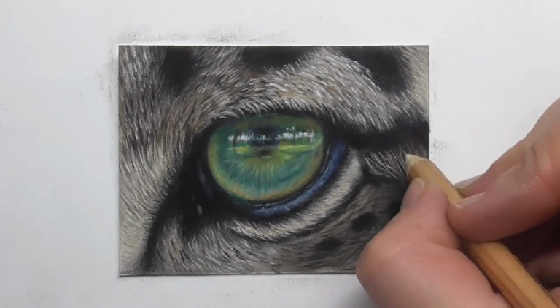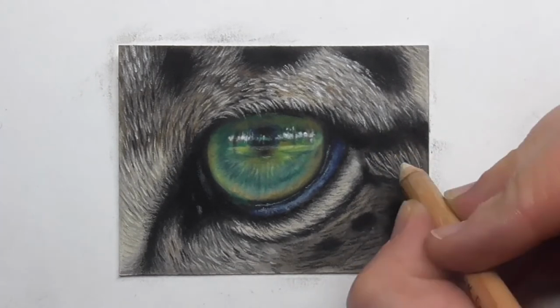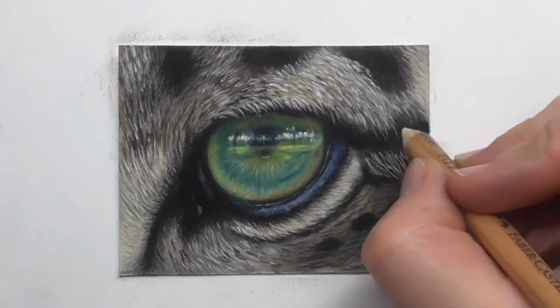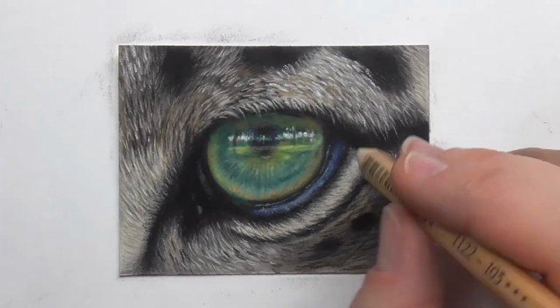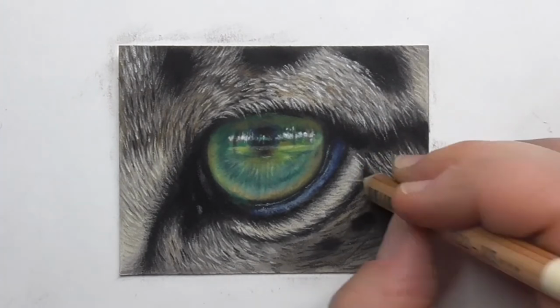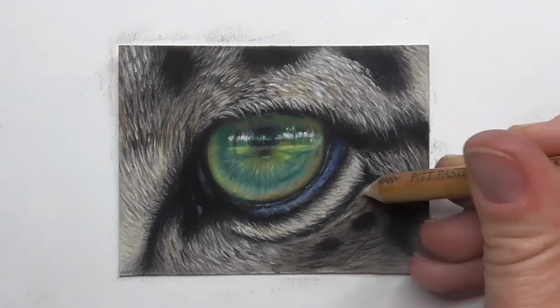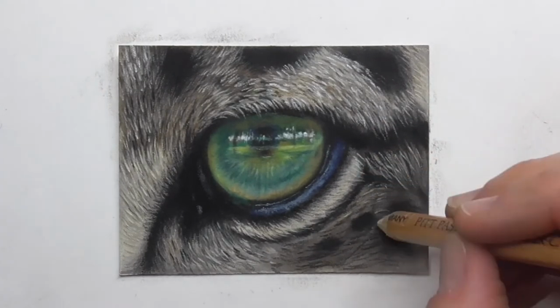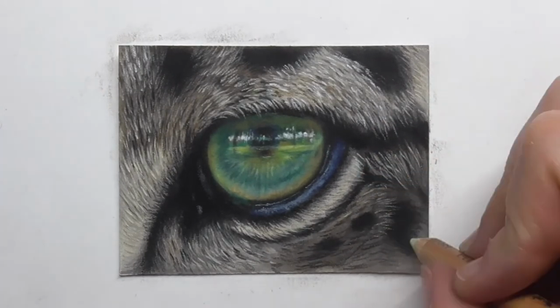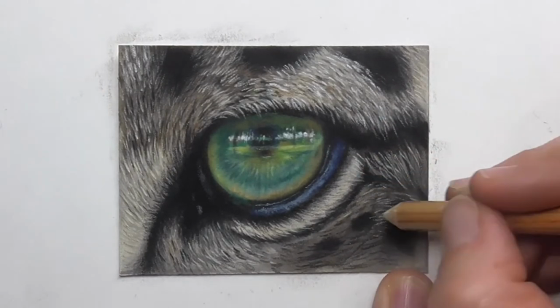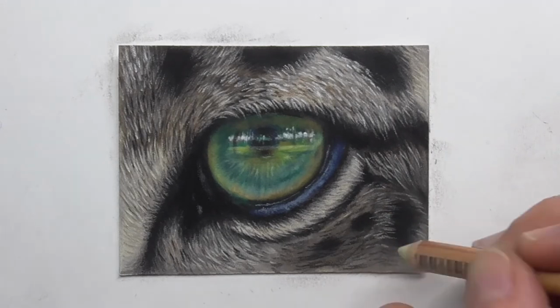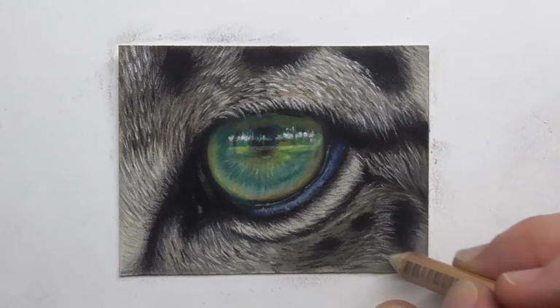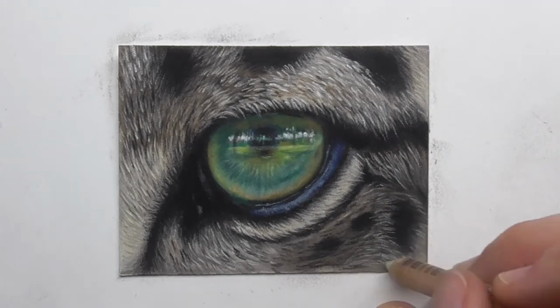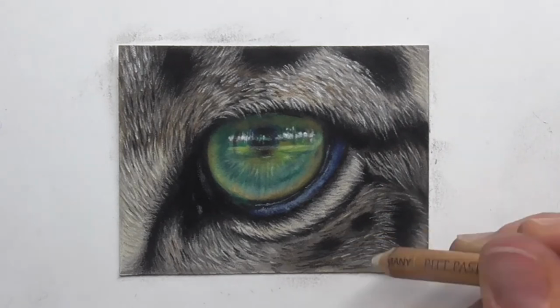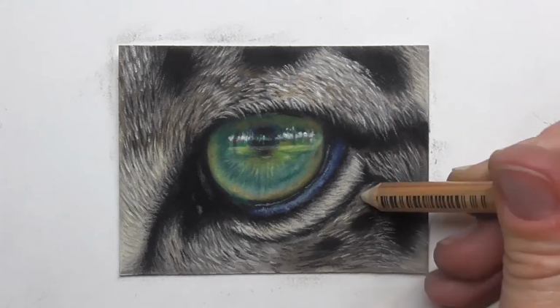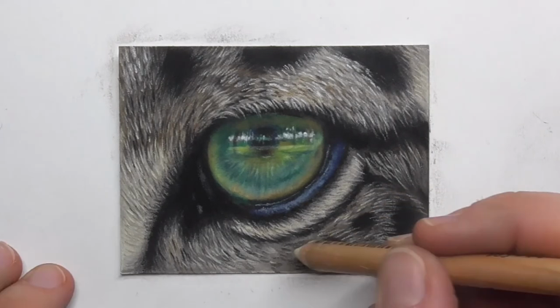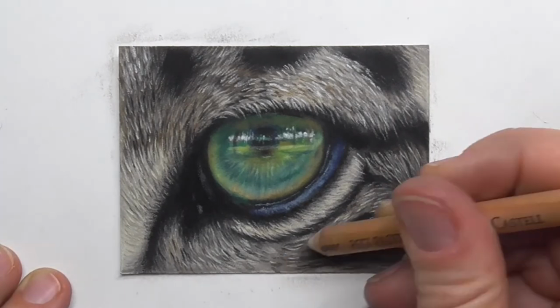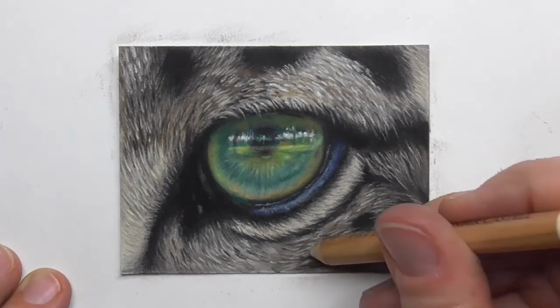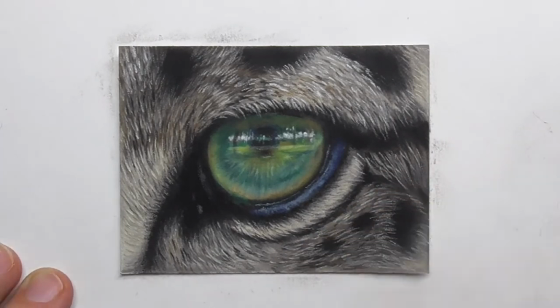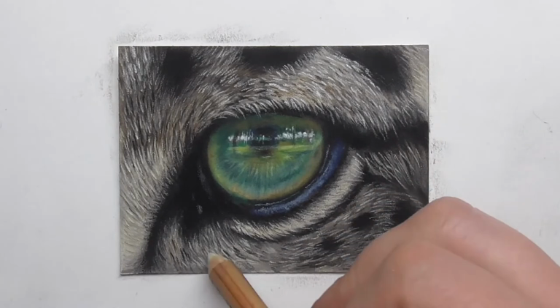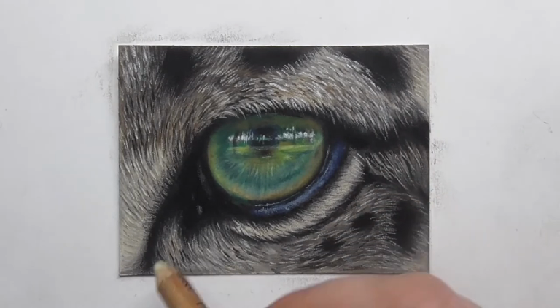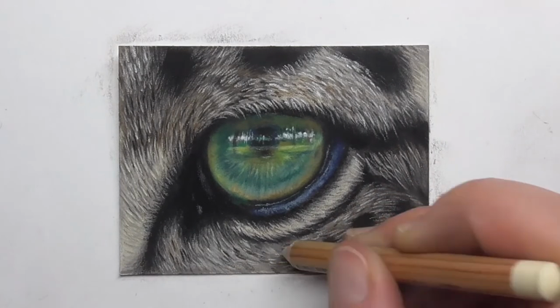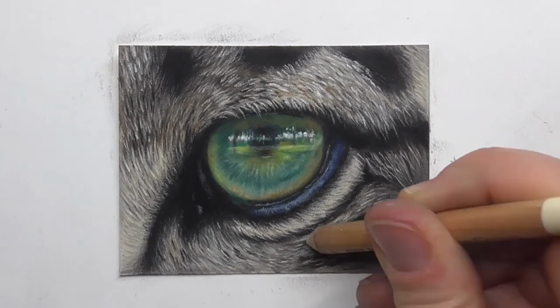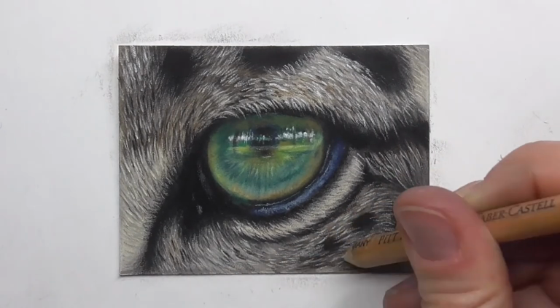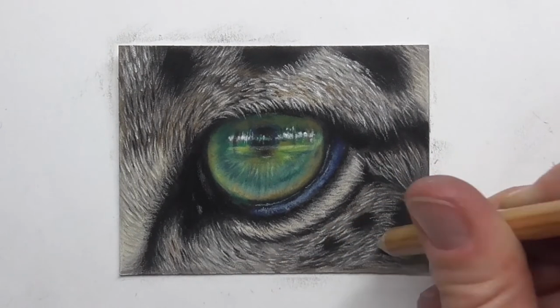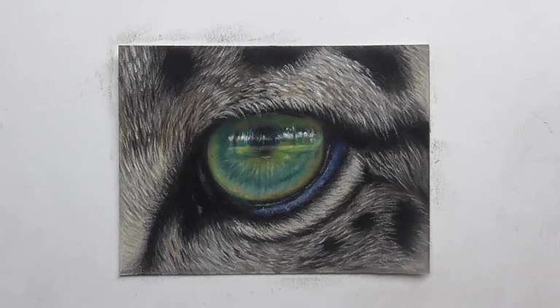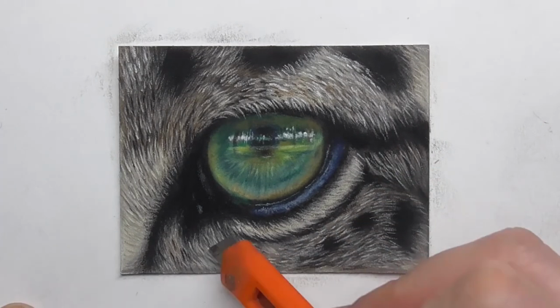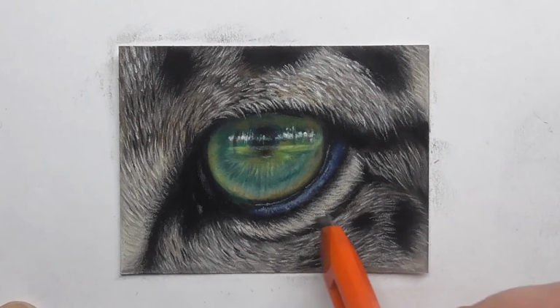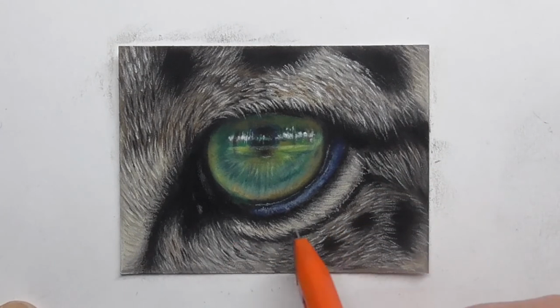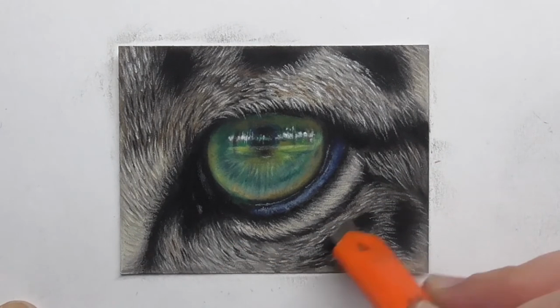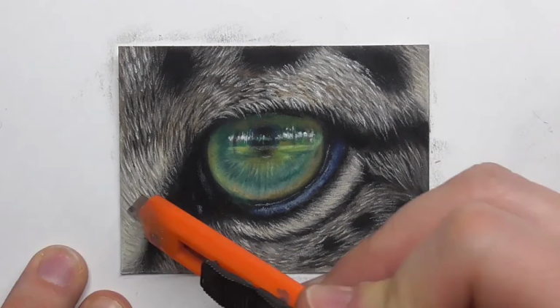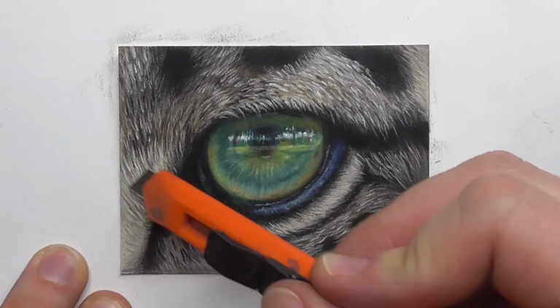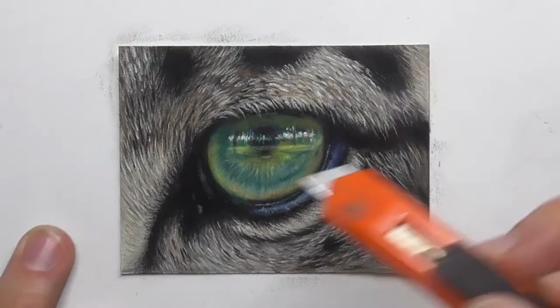For drawing realistic fur it is really important to draw lots of layers and build up the fur in layers.